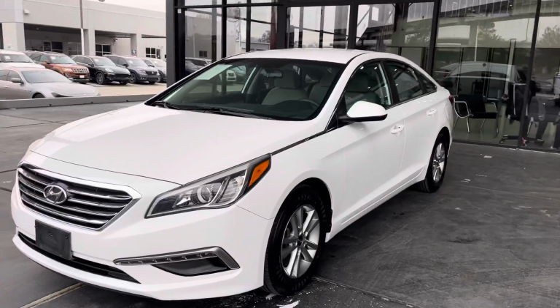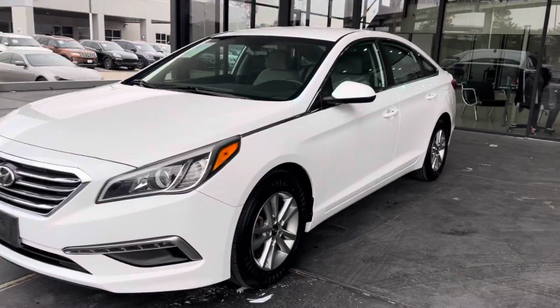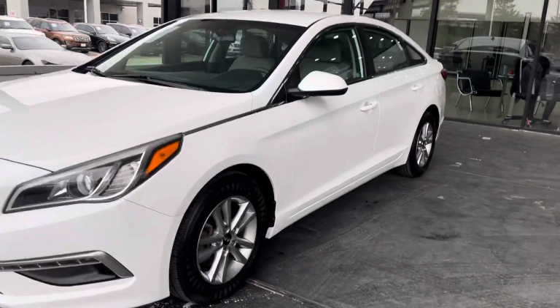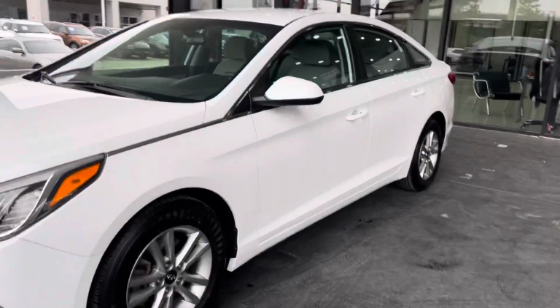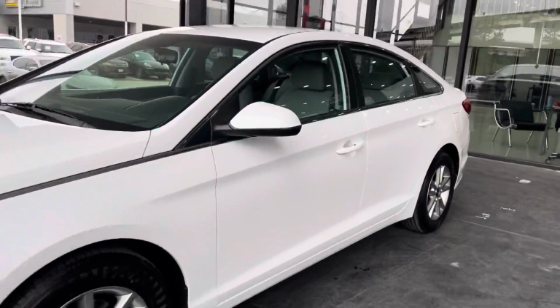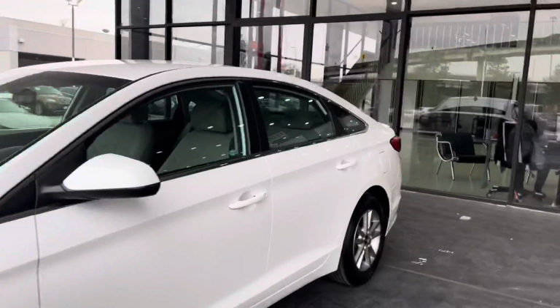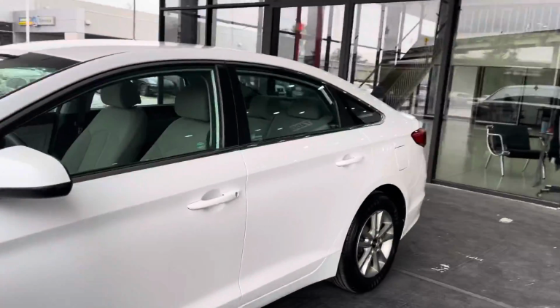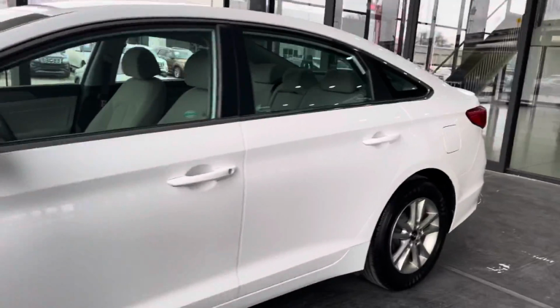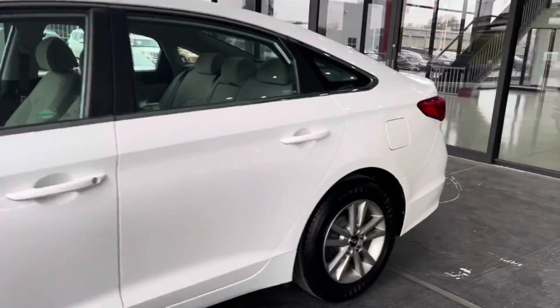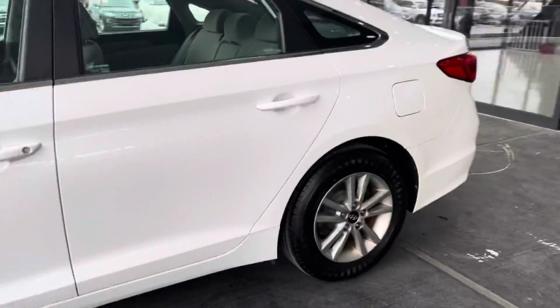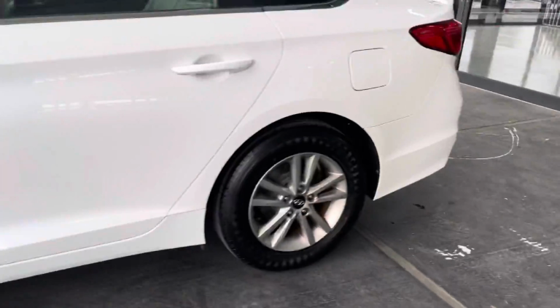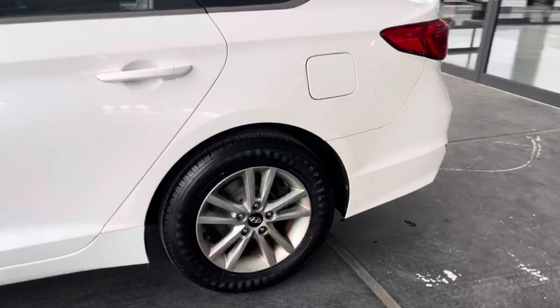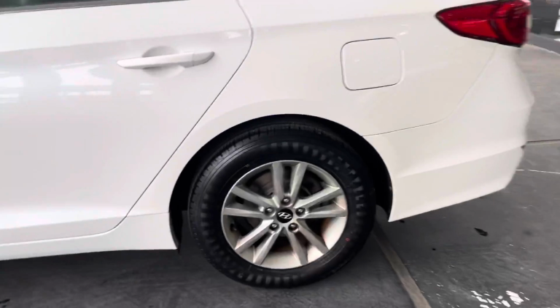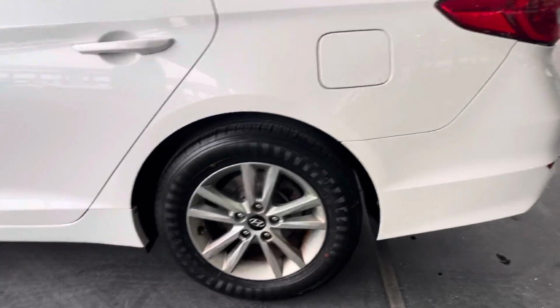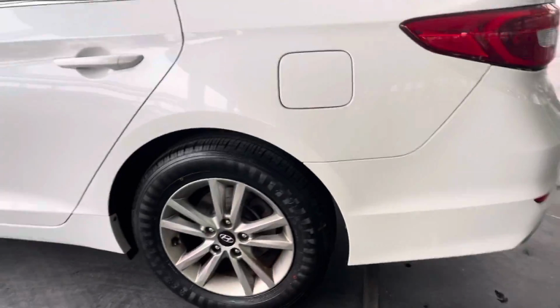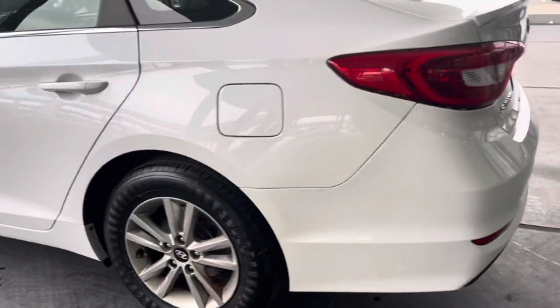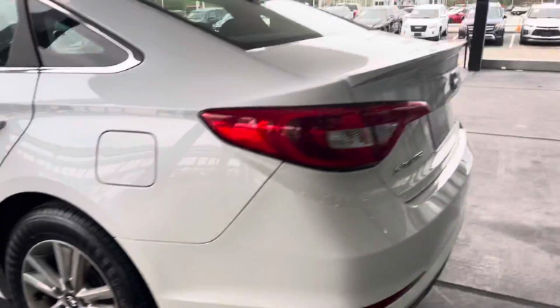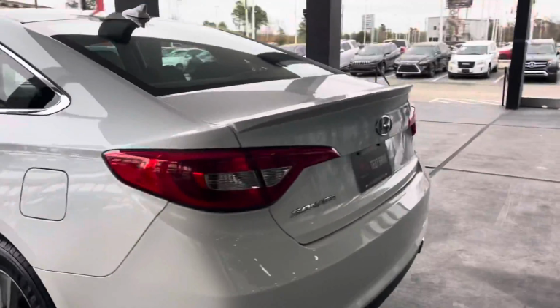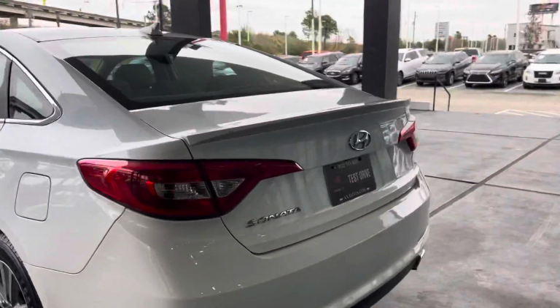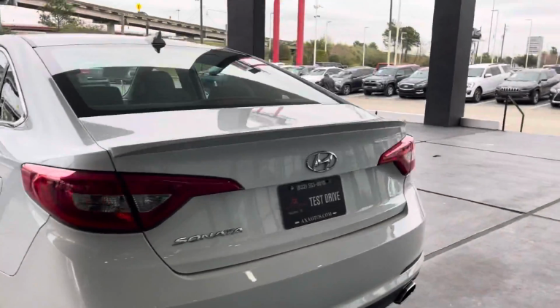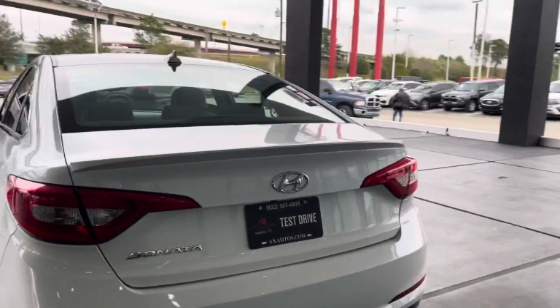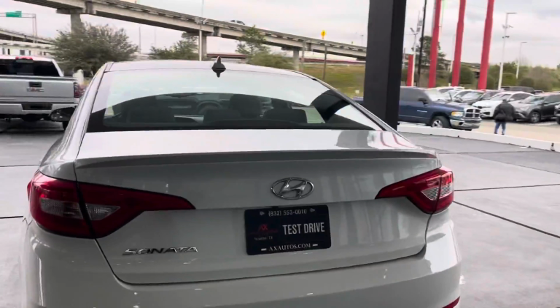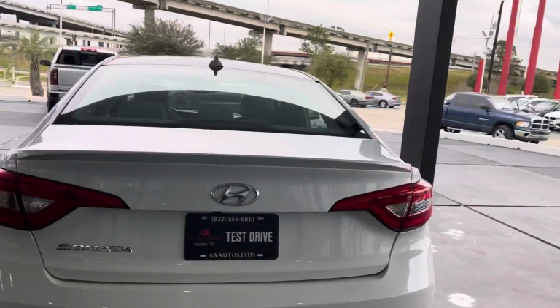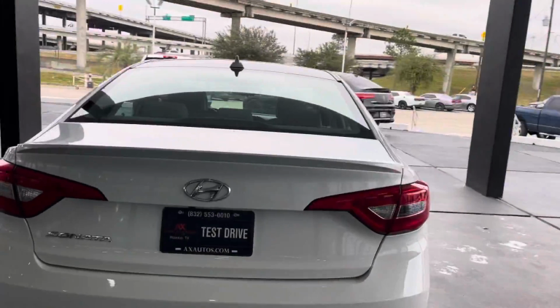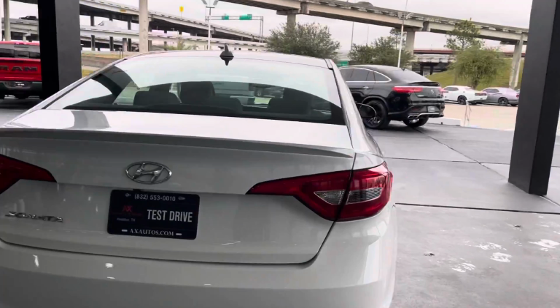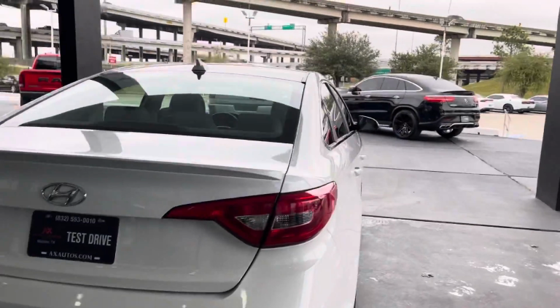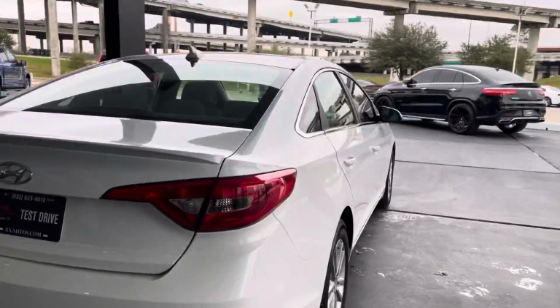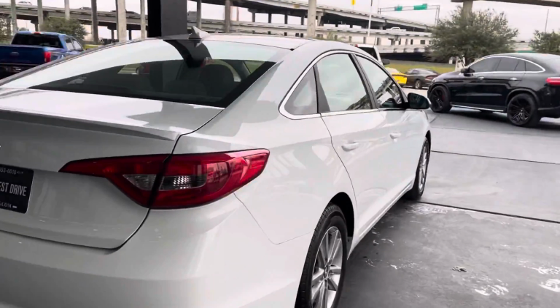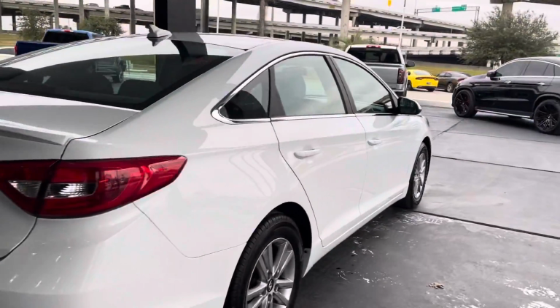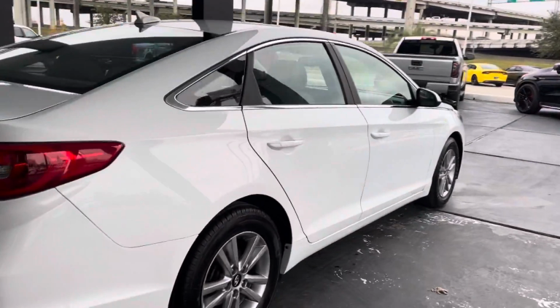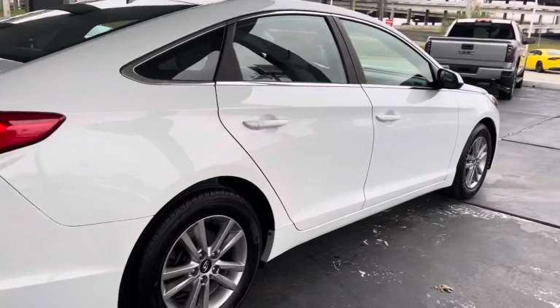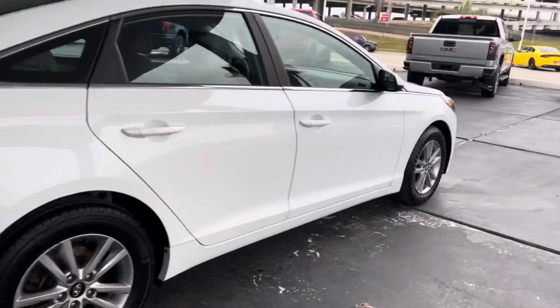Beautiful white pearl all around with cold finishes around the edges of the door and all that. Those are original Hyundai wheels — as you can see, 16-inch wheels. White pearl does have a small little spoiler, basically comes out of factory like that.